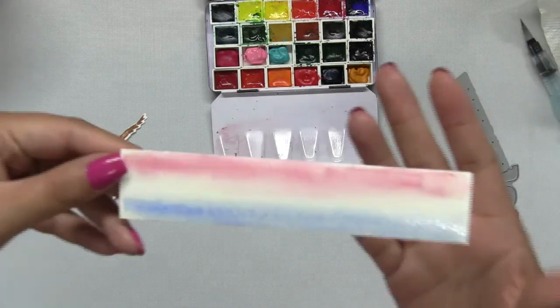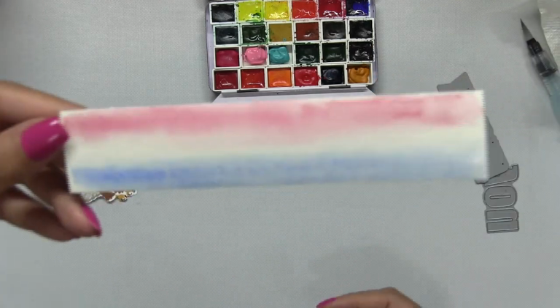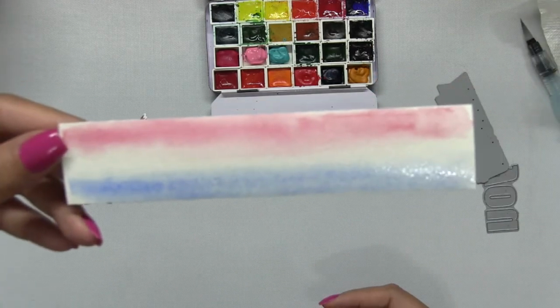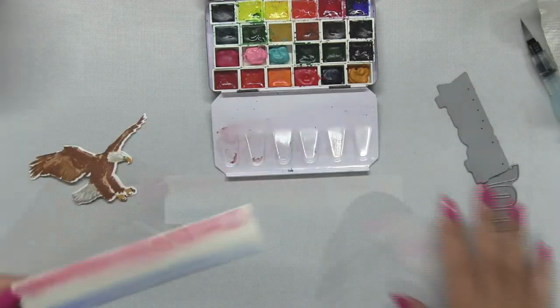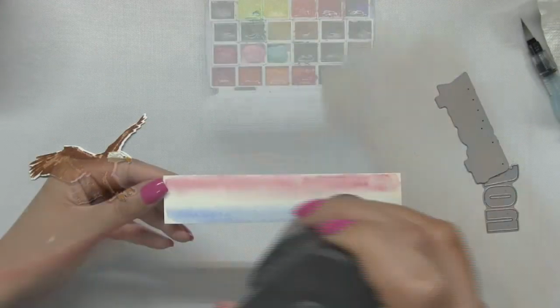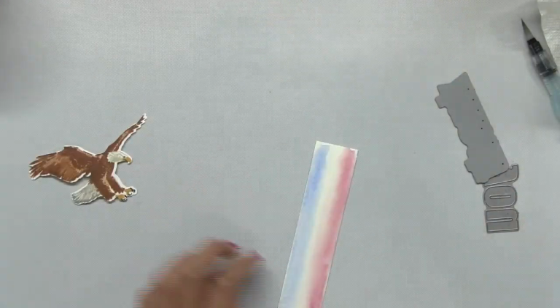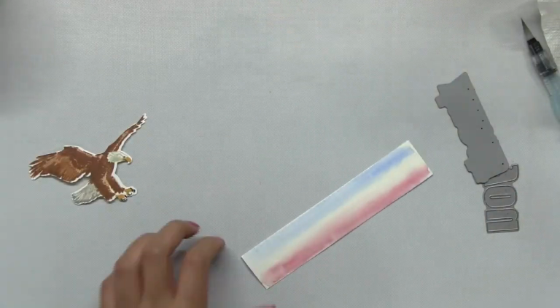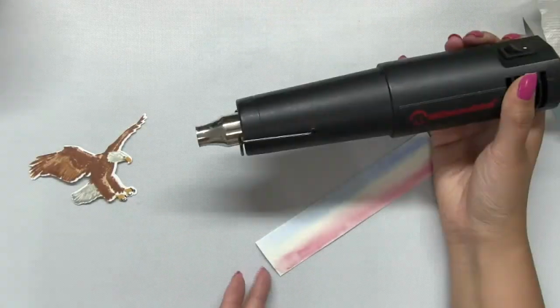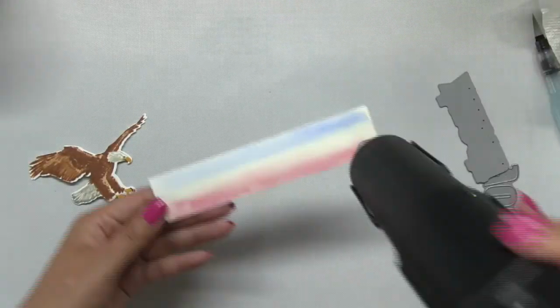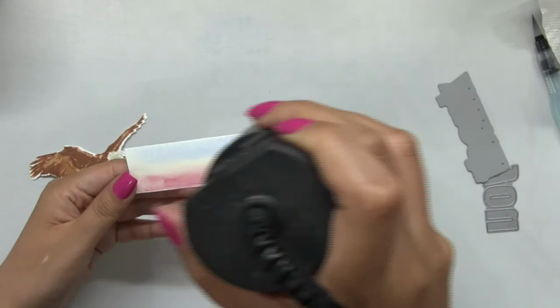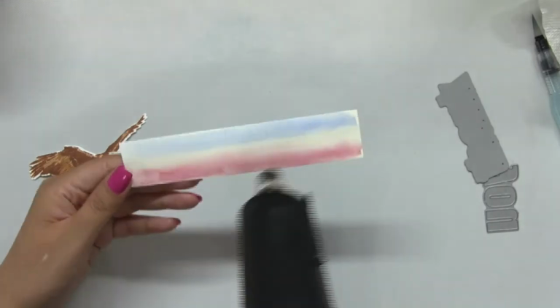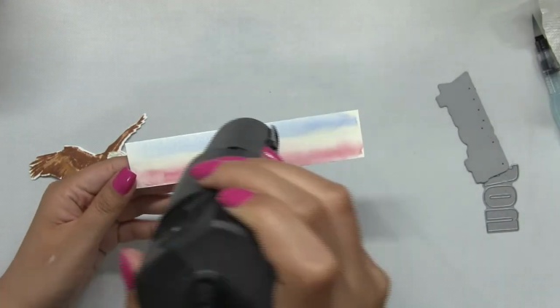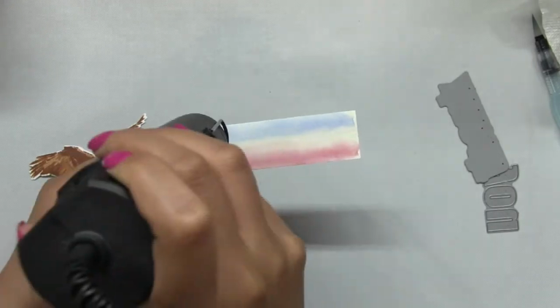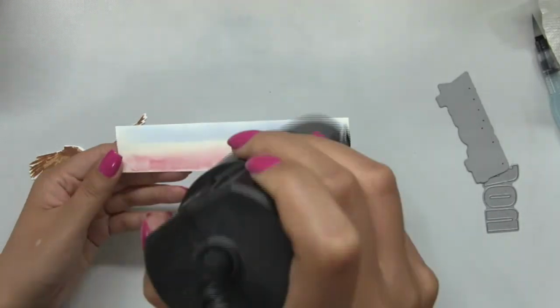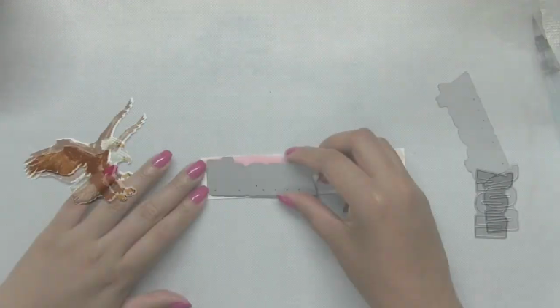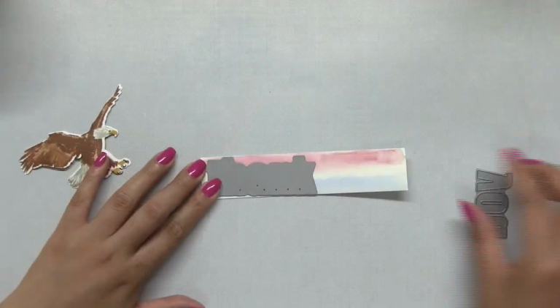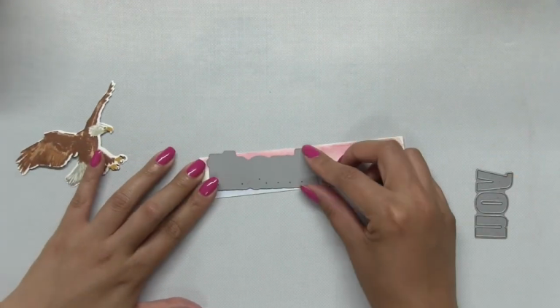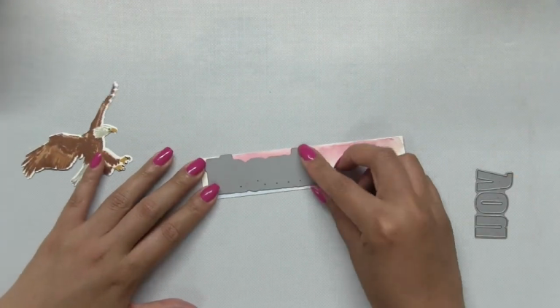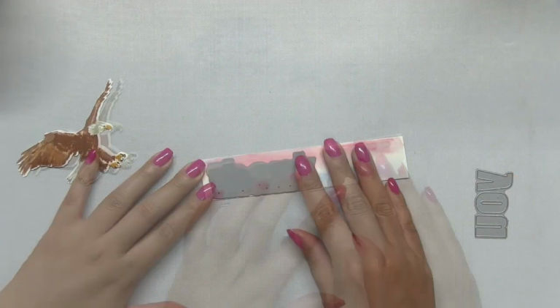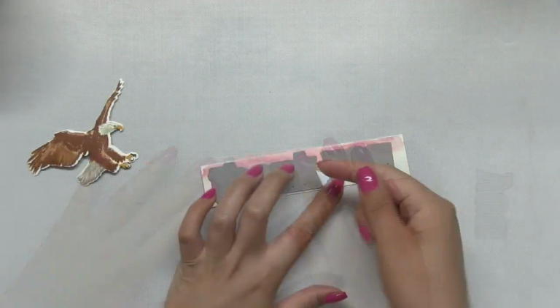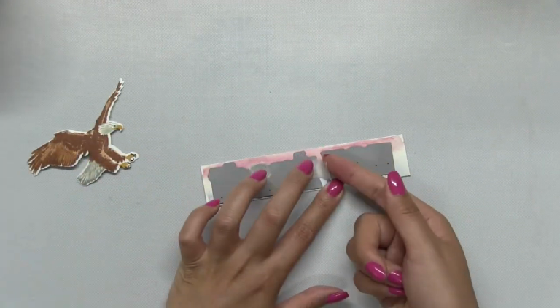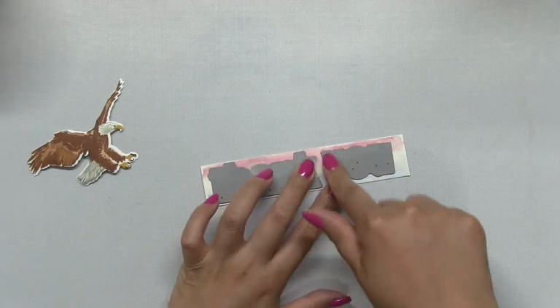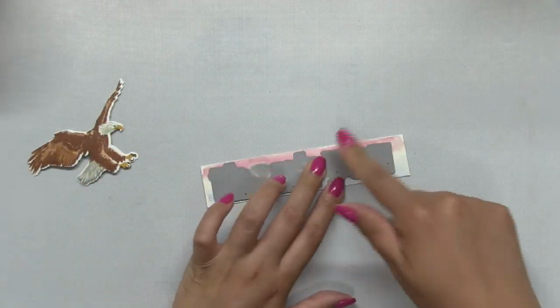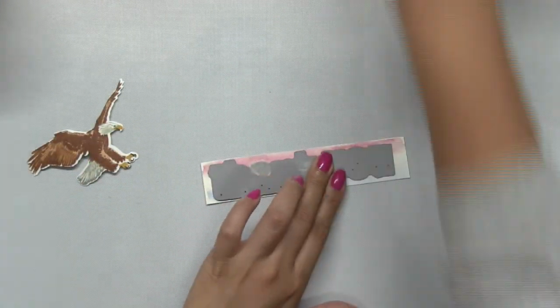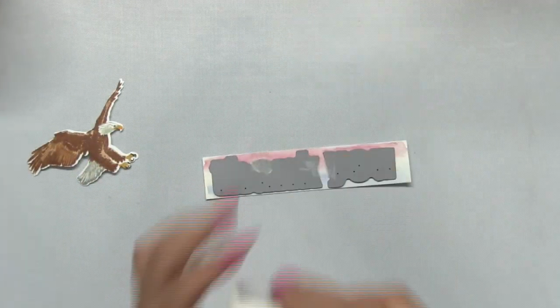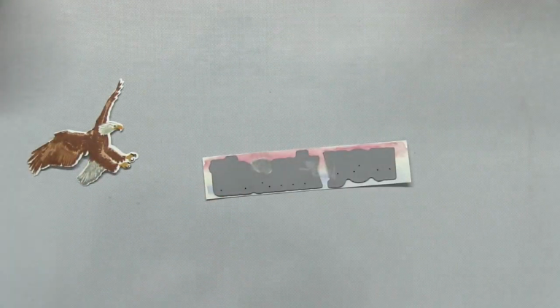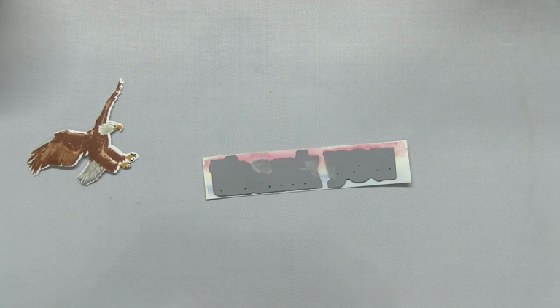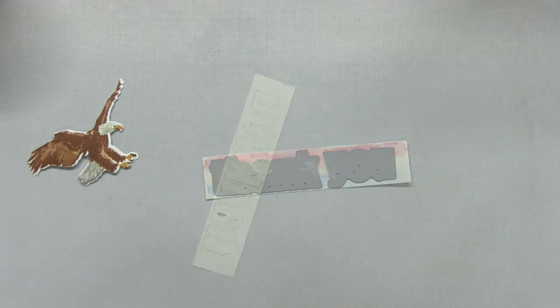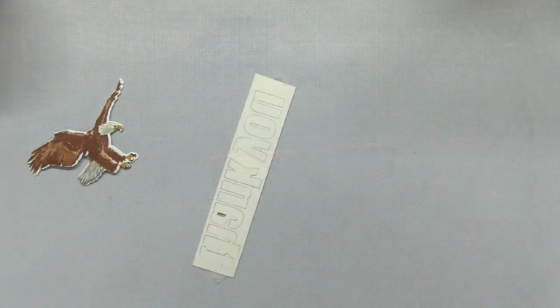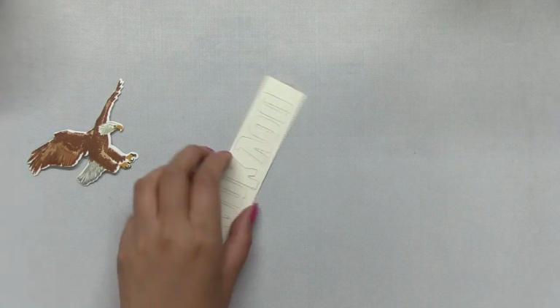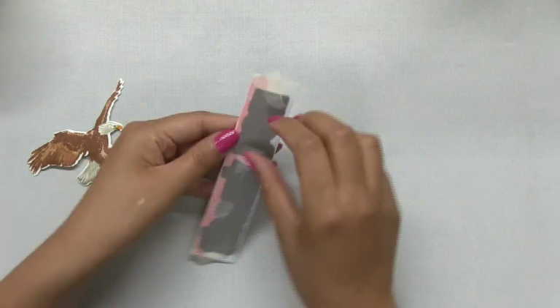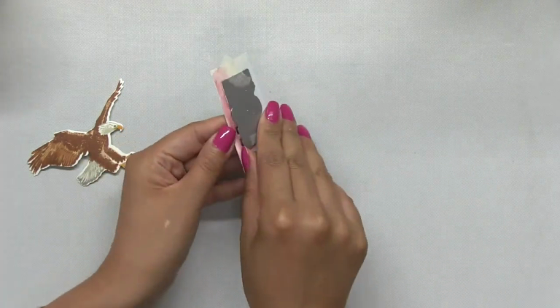Once I finished painting the strips, I dried my watercolor paper with a heat tool and then I die cut the thank you word plate dies right into that paper.